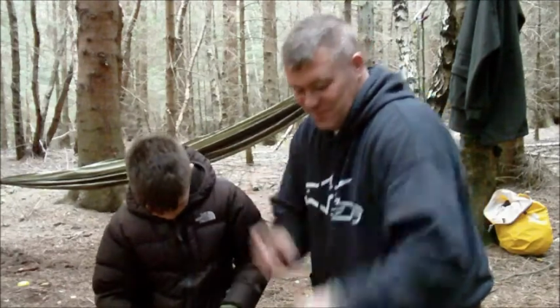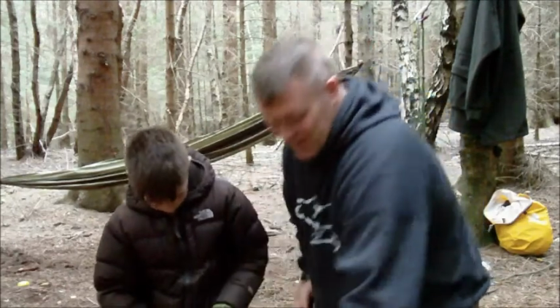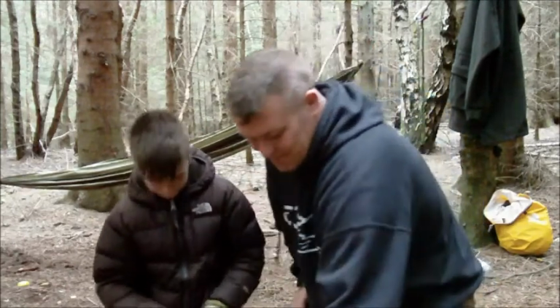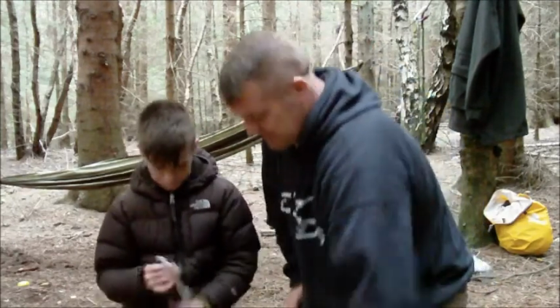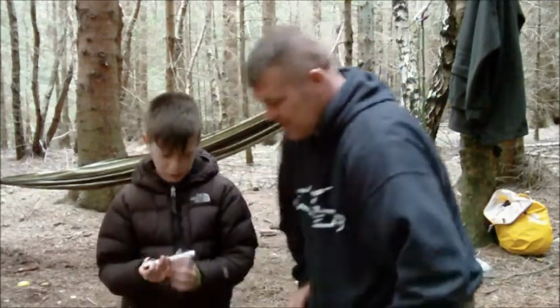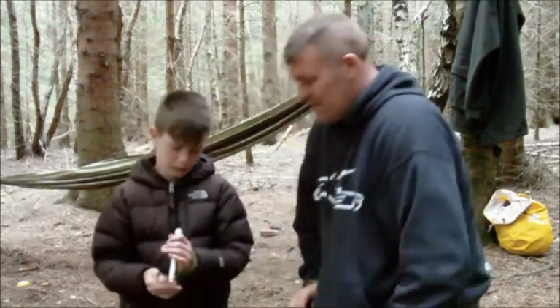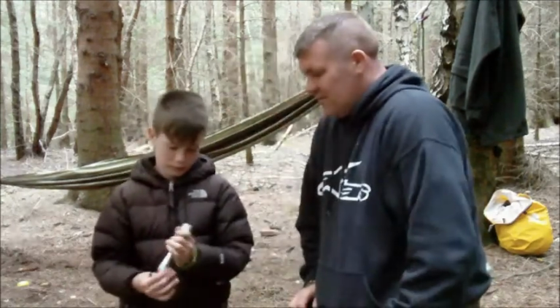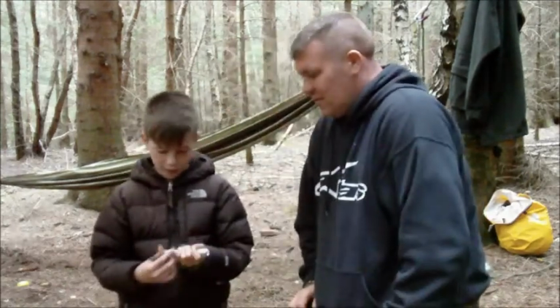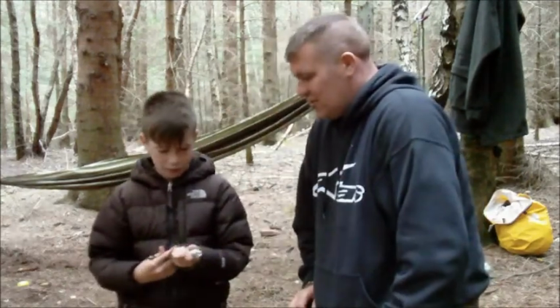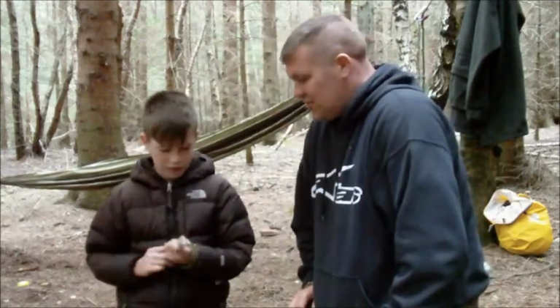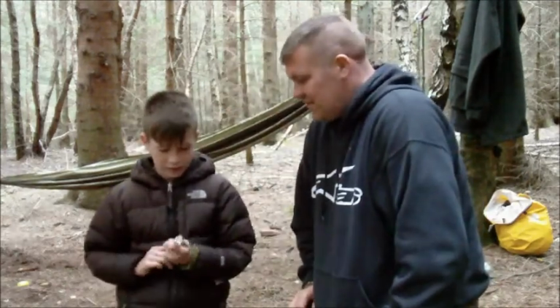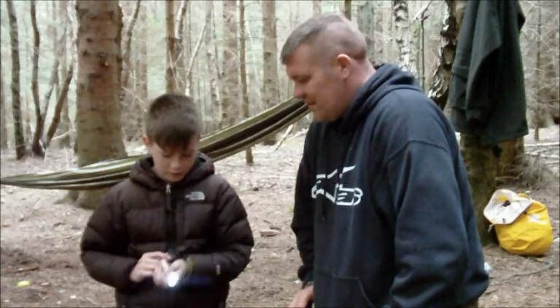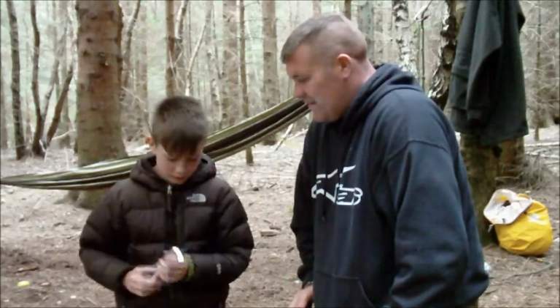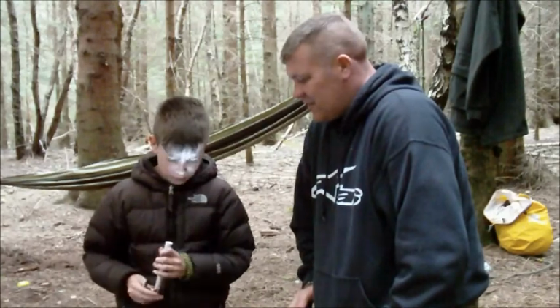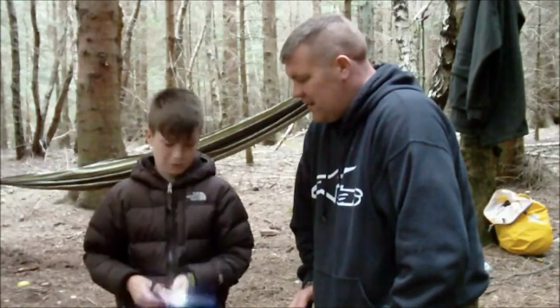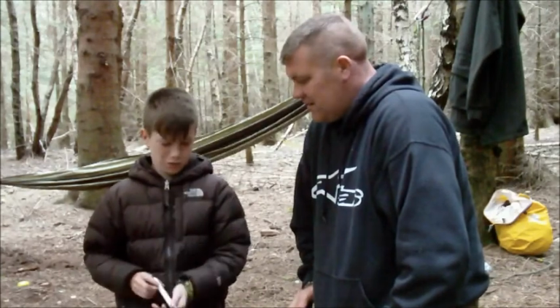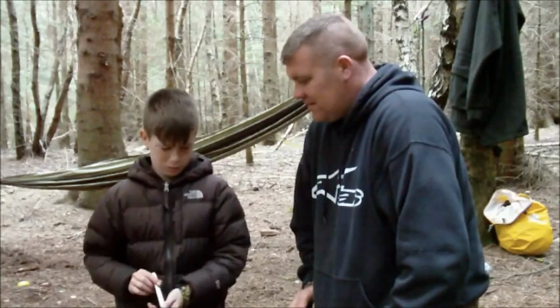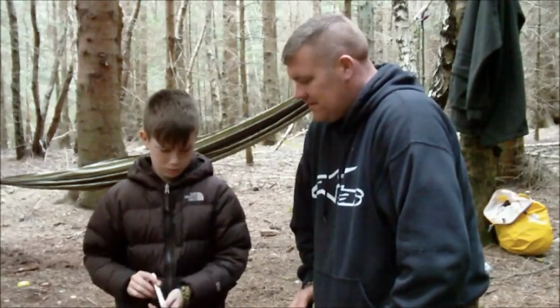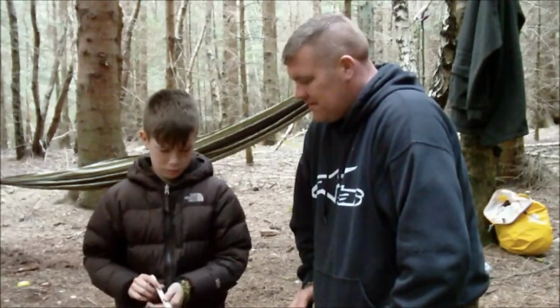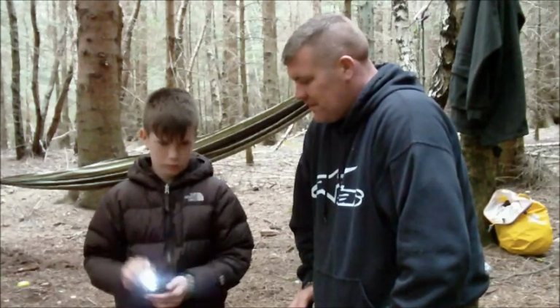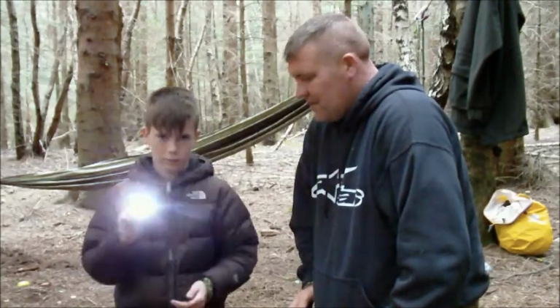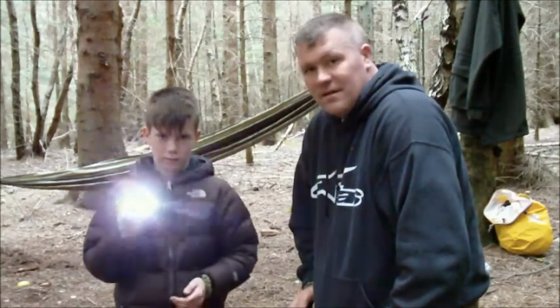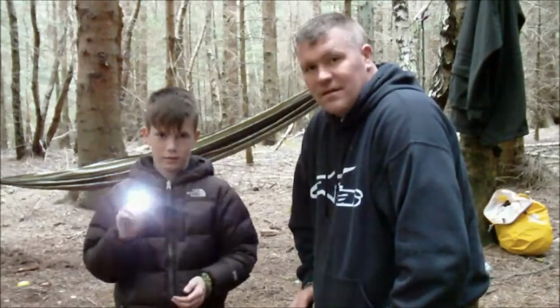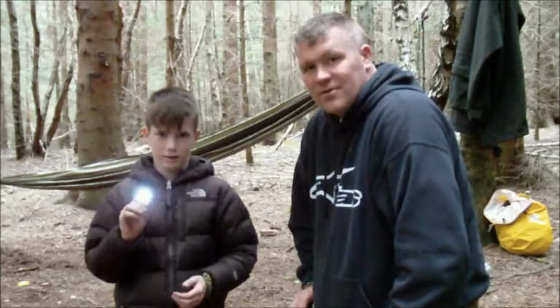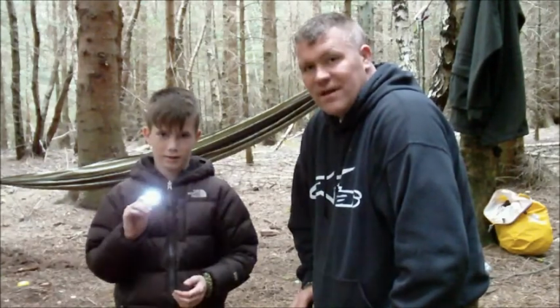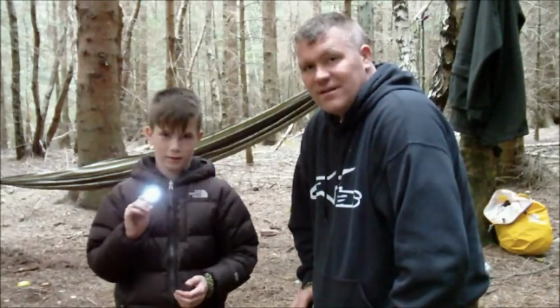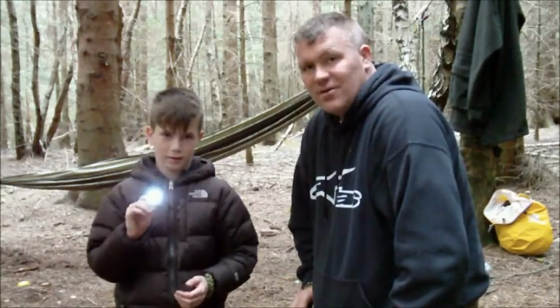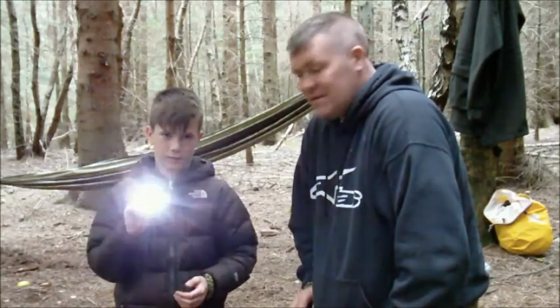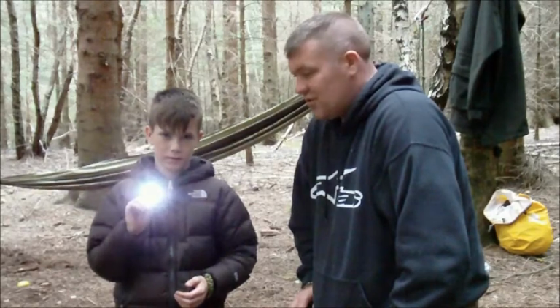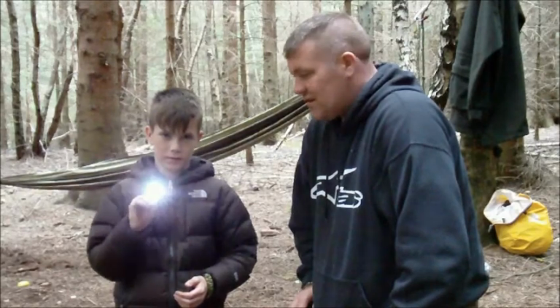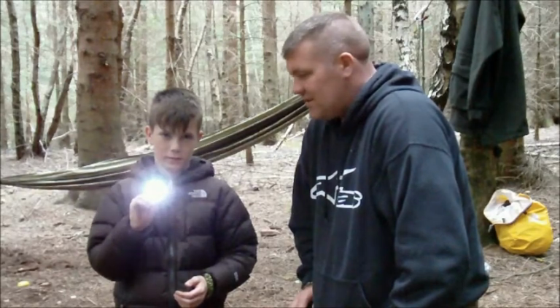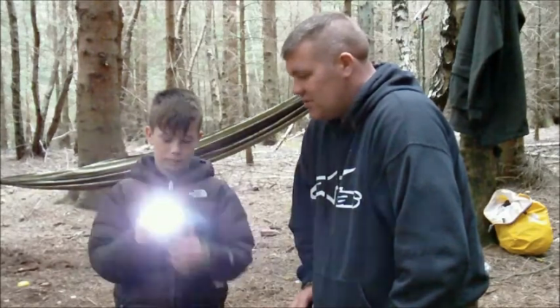I've got a torch. Yeah, that was off Kenny. Oh — that was off Kenny. Got a nice little hand torch there.